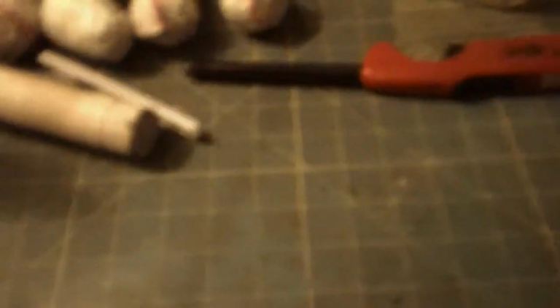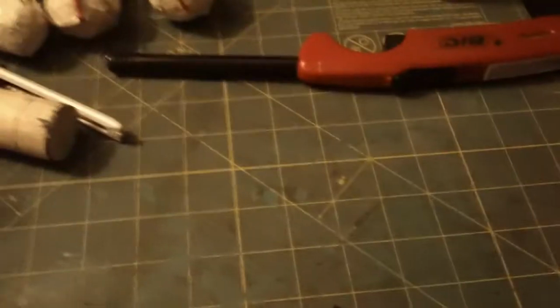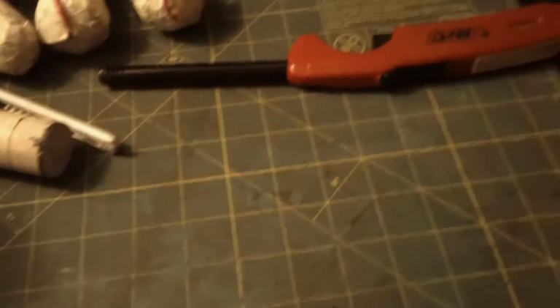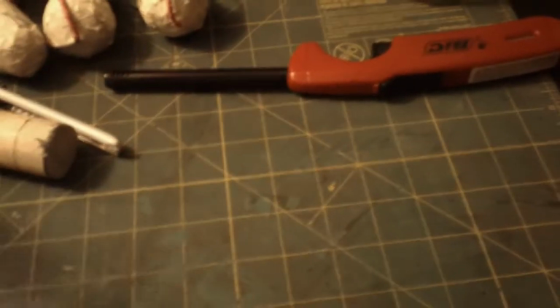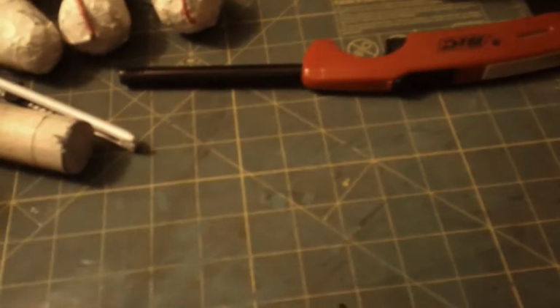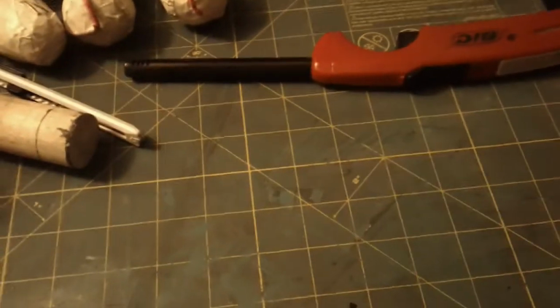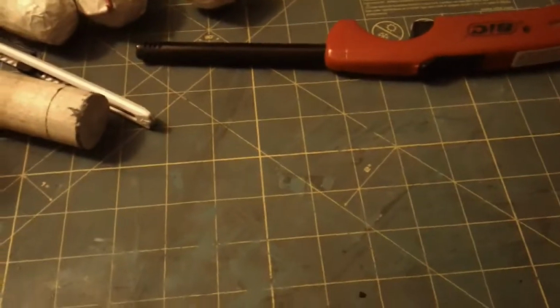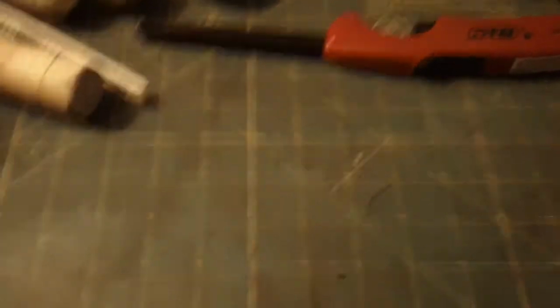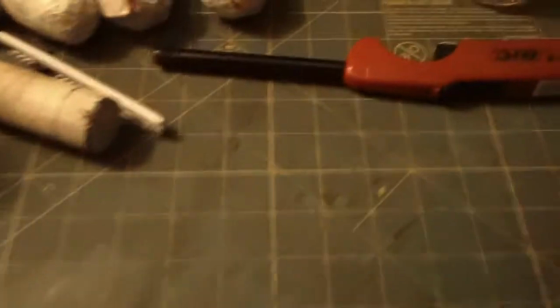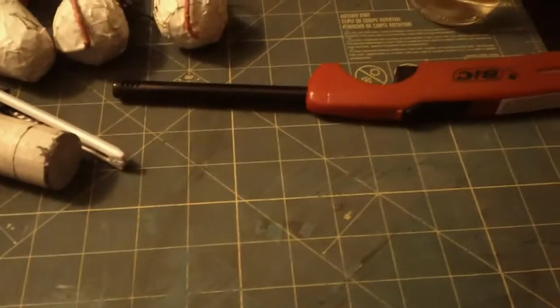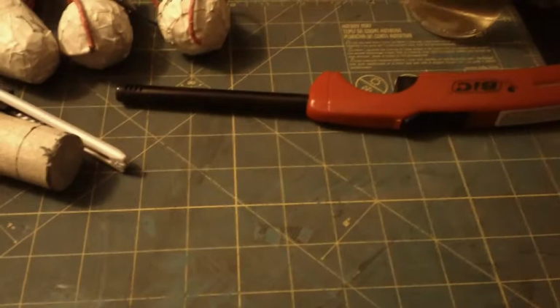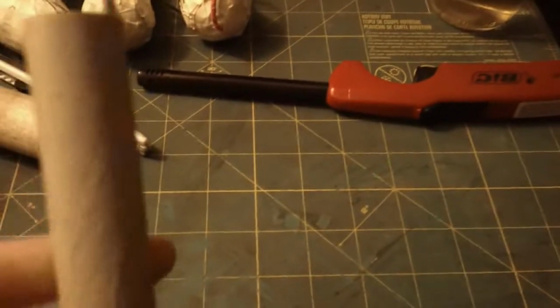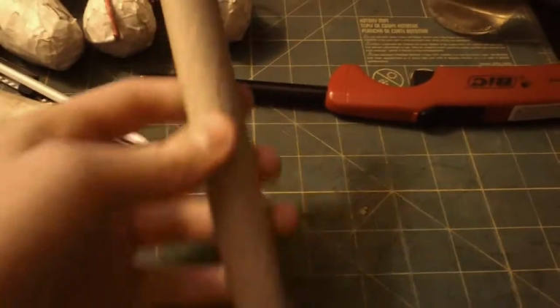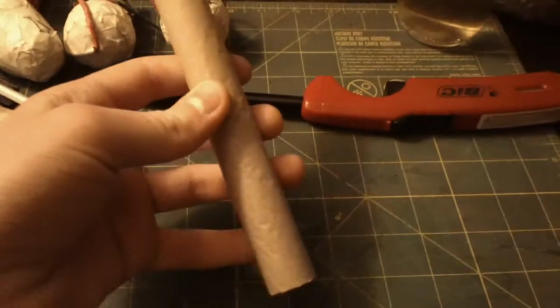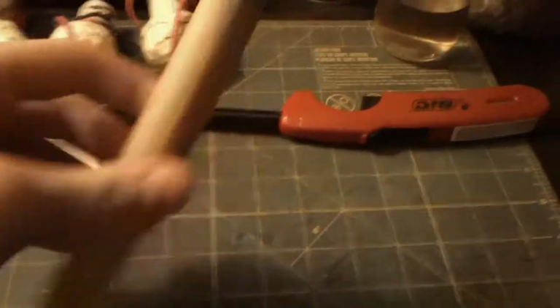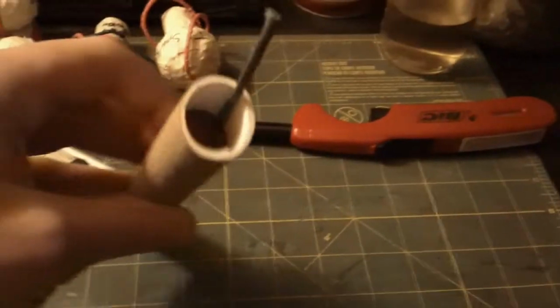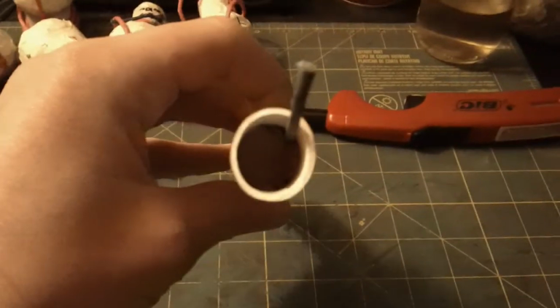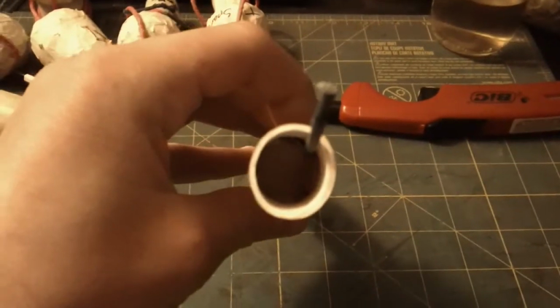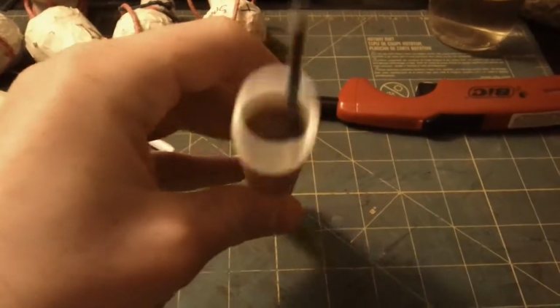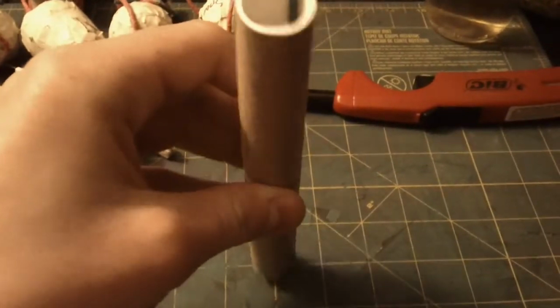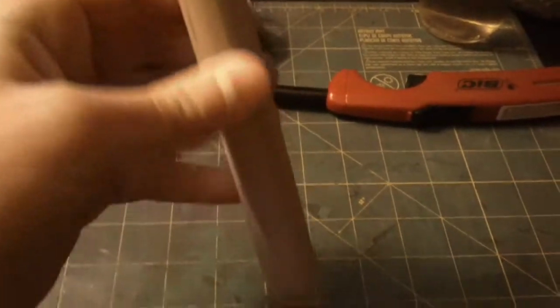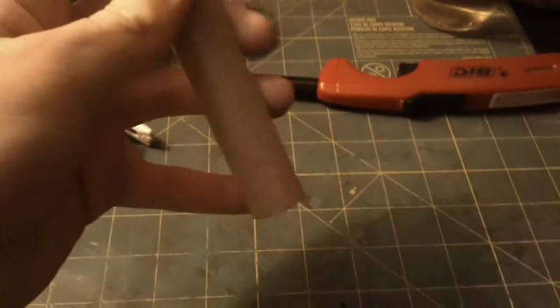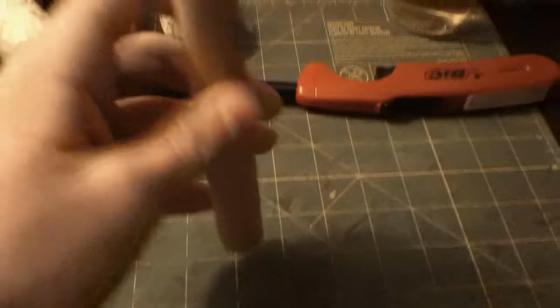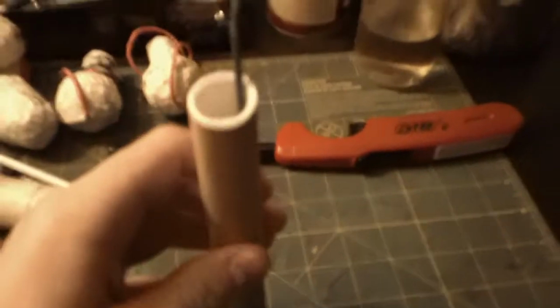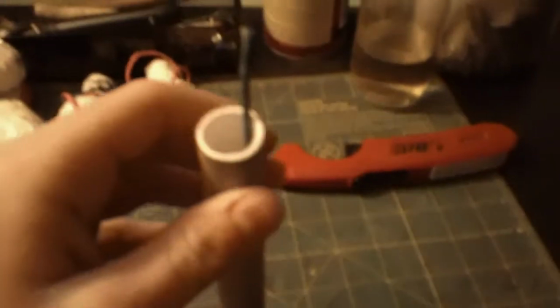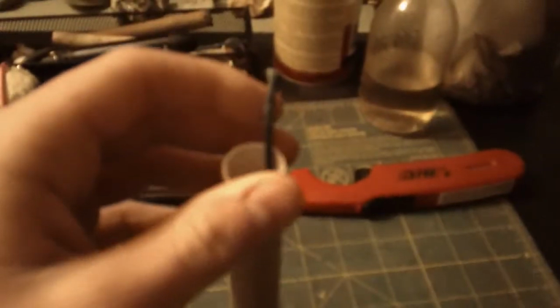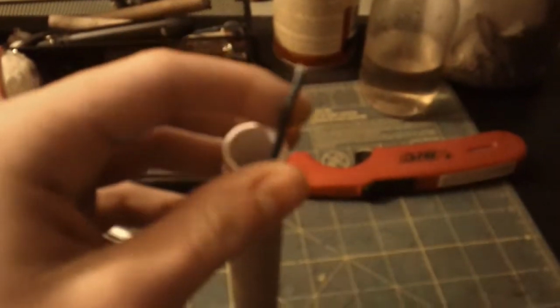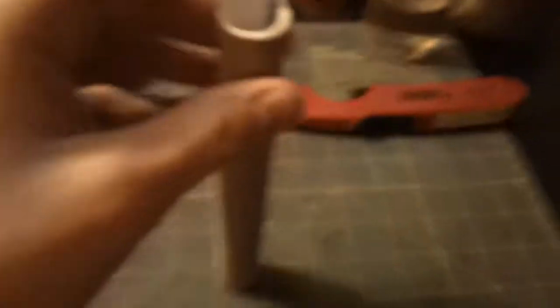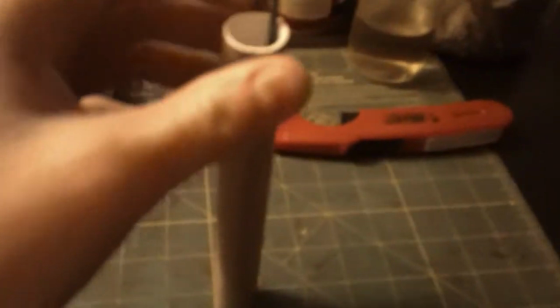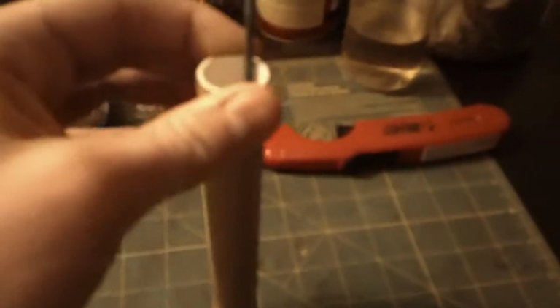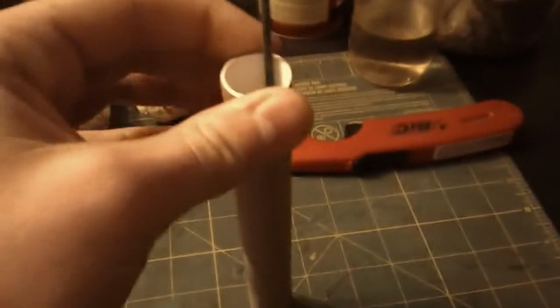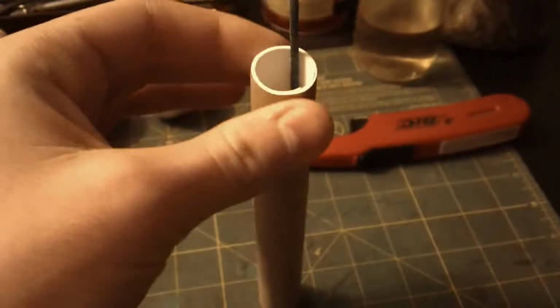Alright guys, so in a little bit, probably in the next few minutes, I'm going to be setting off this homemade Roman candle. Made this a few weeks ago, just haven't had the time to set it off.